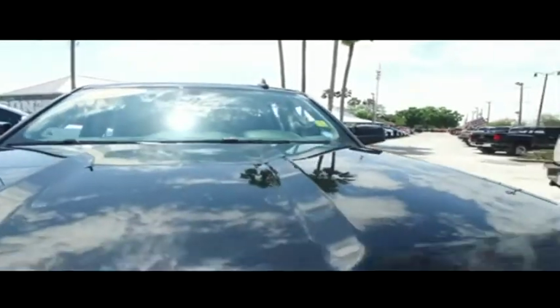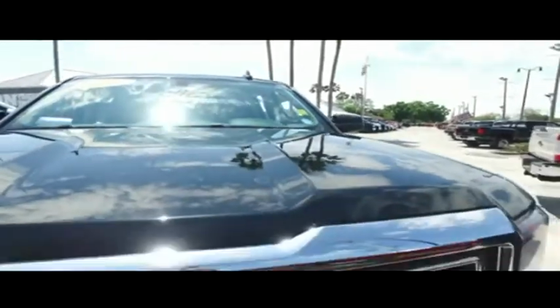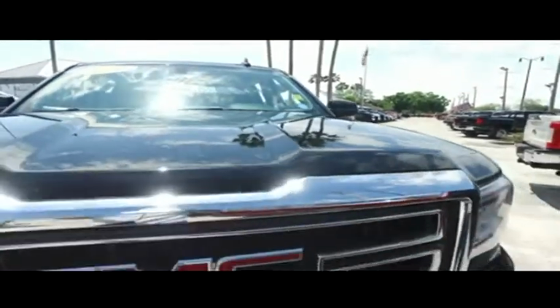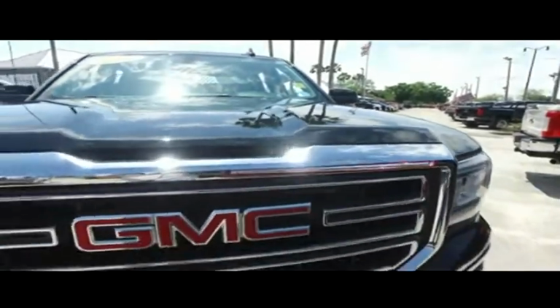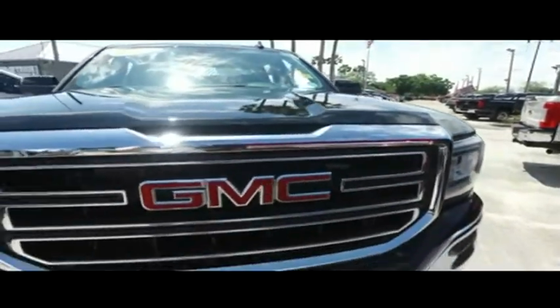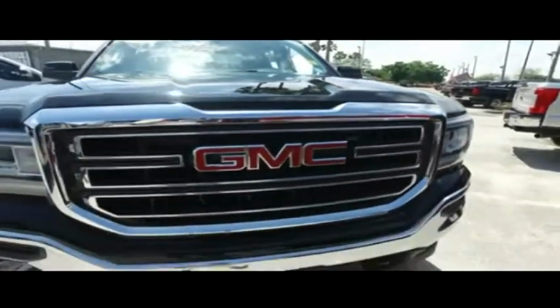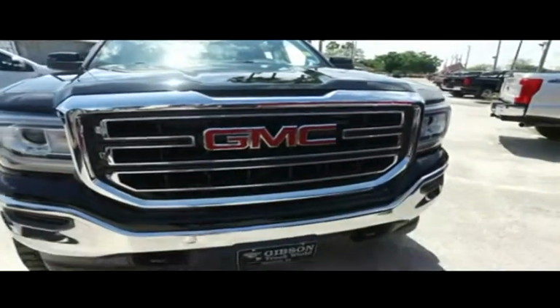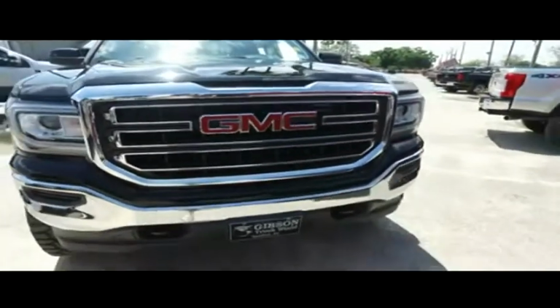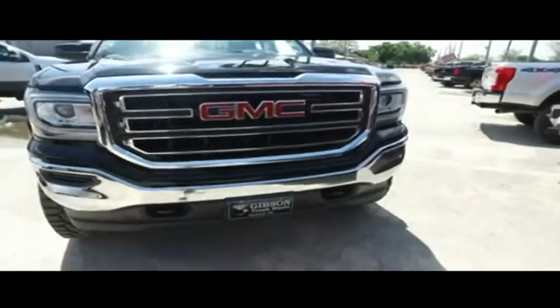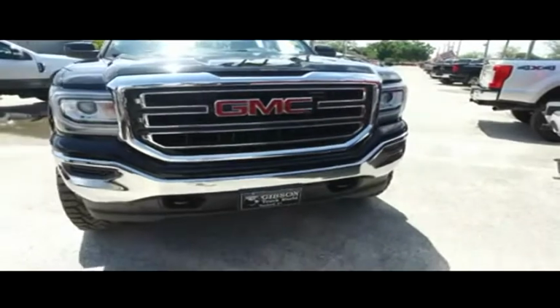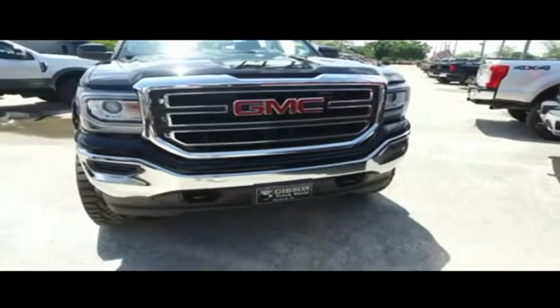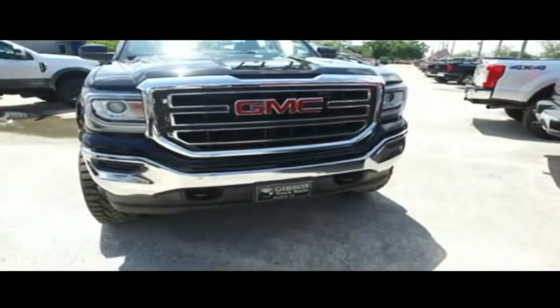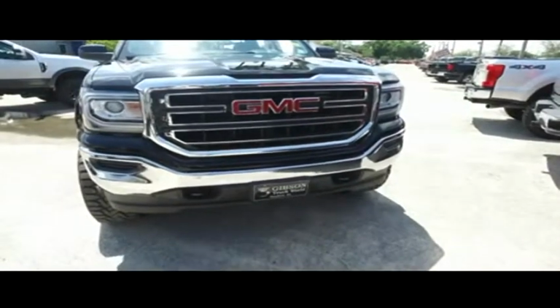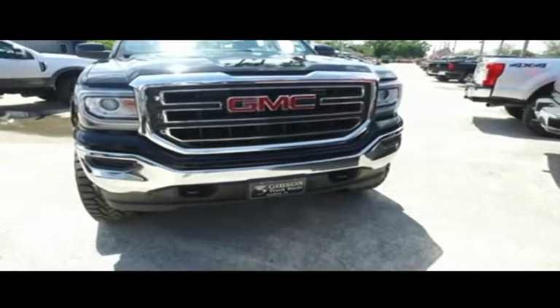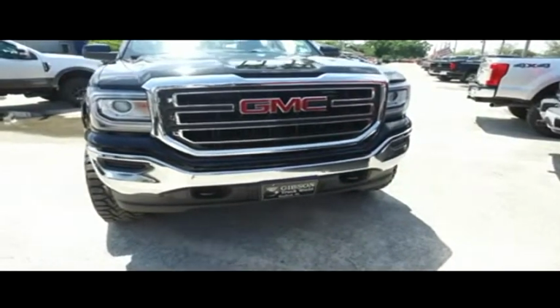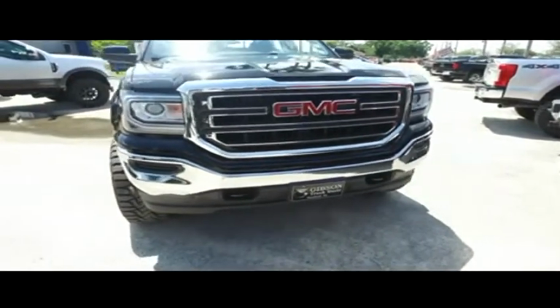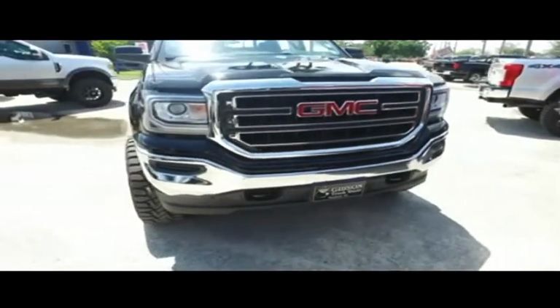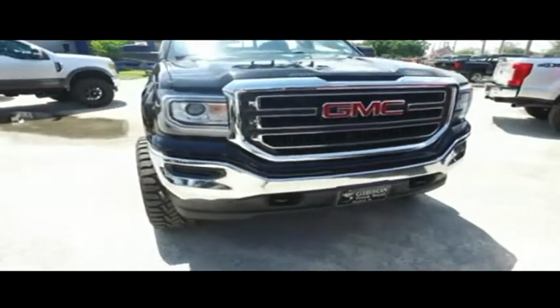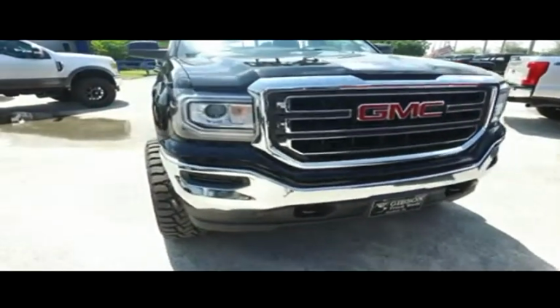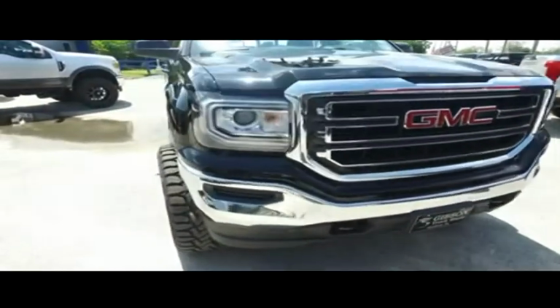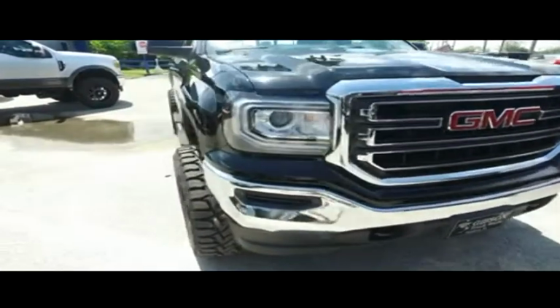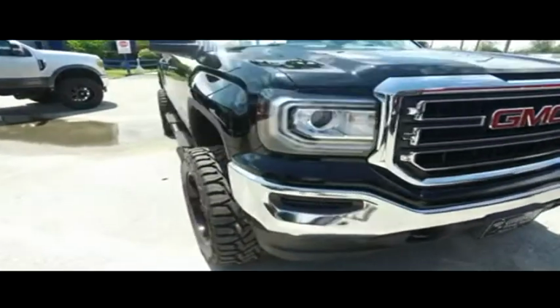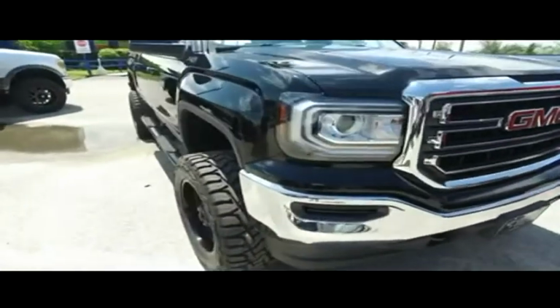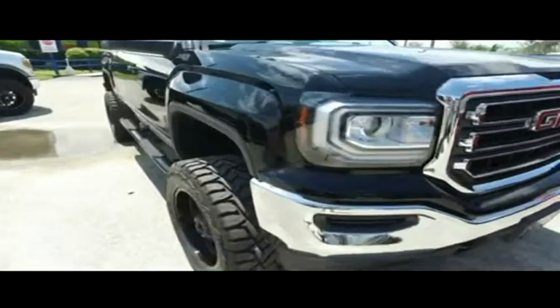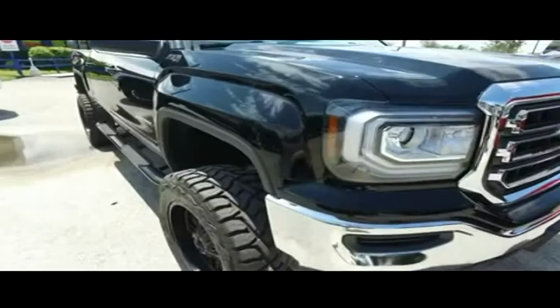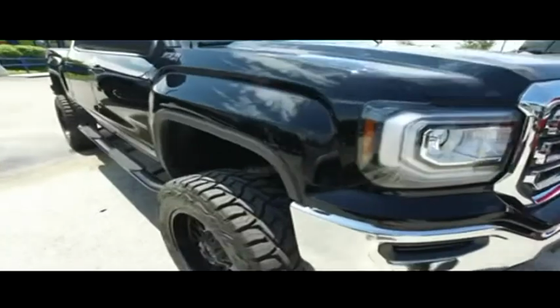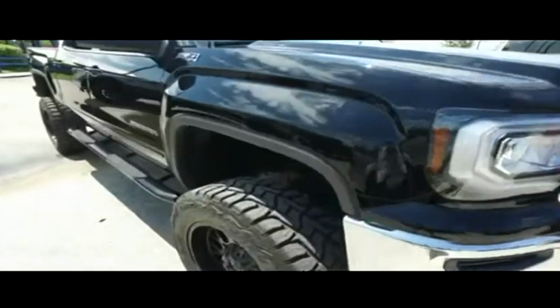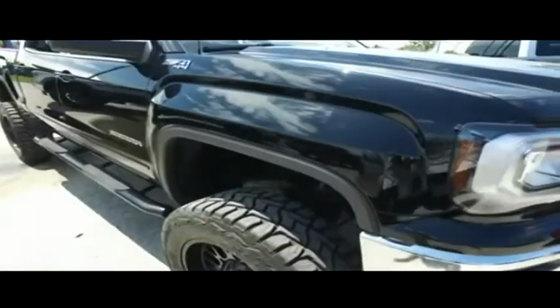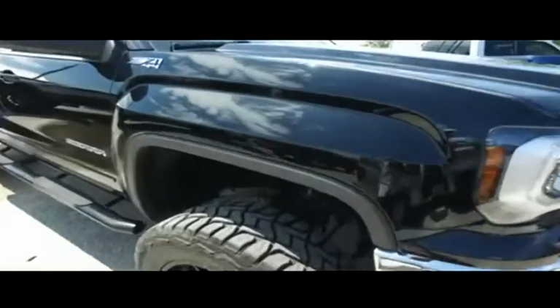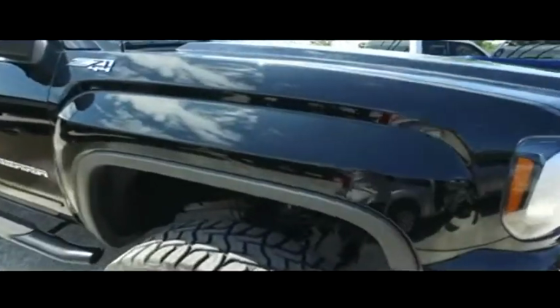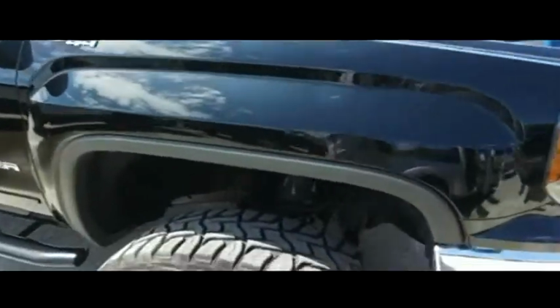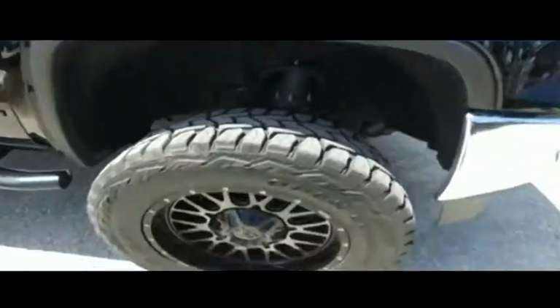Check out the hood — you got the hood looking good, rolling through your neighborhood, still under factory warranty, check the description below. Look at that GMC grill, you got tow hooks hooking you up with a little style and profile.